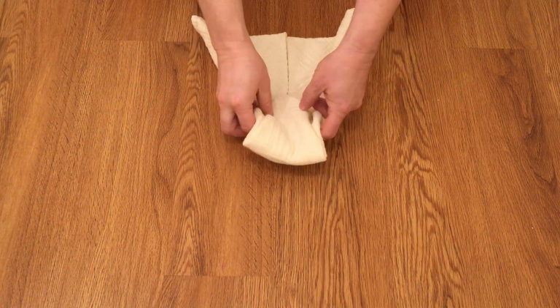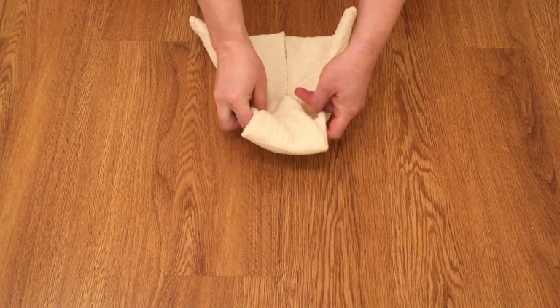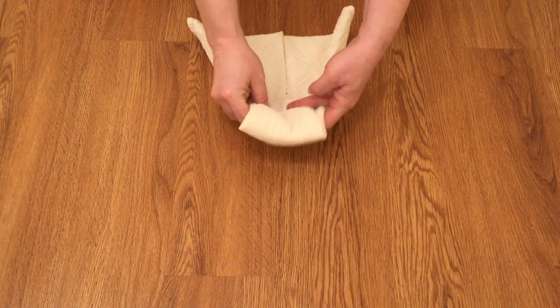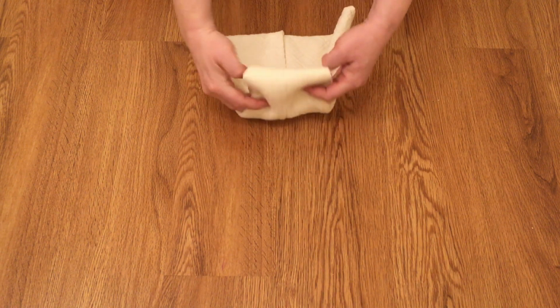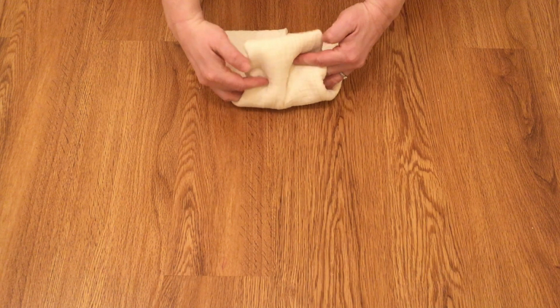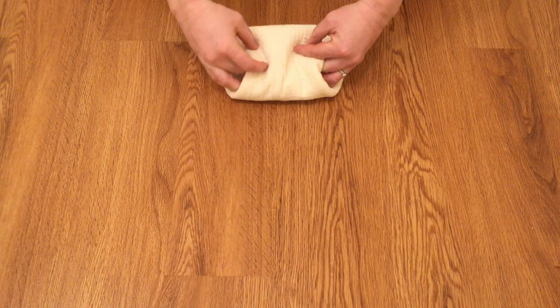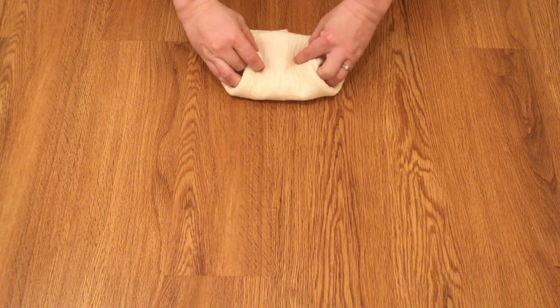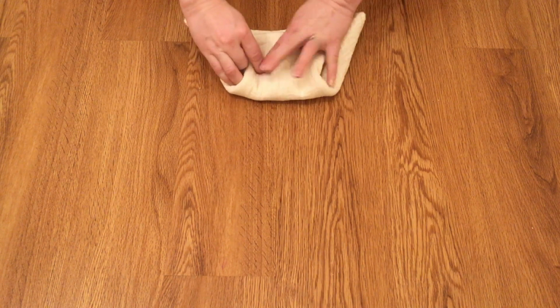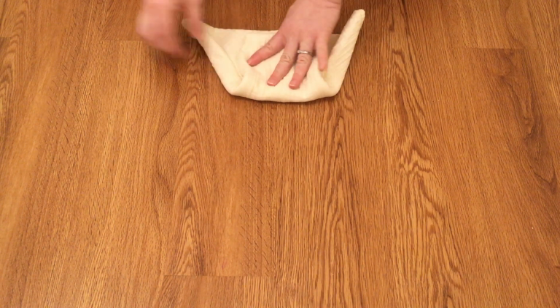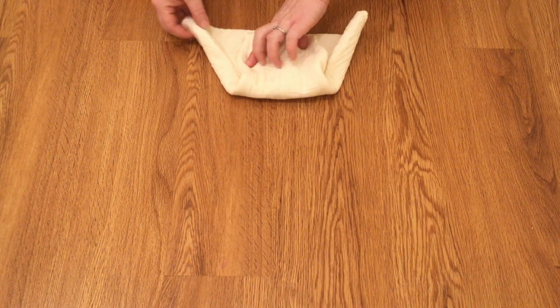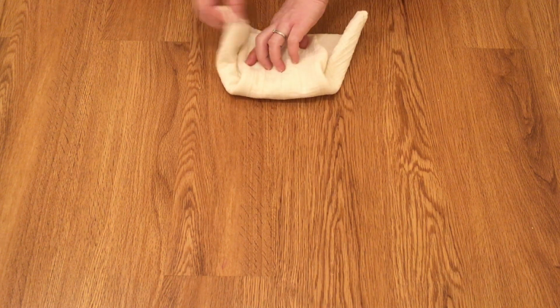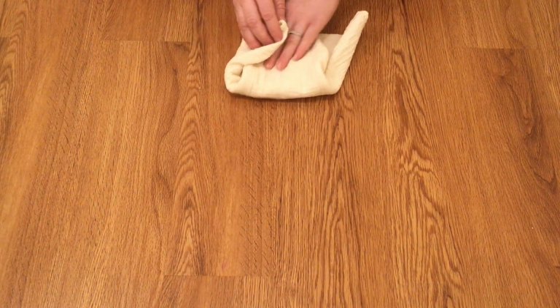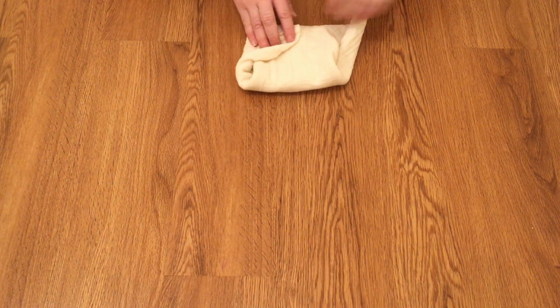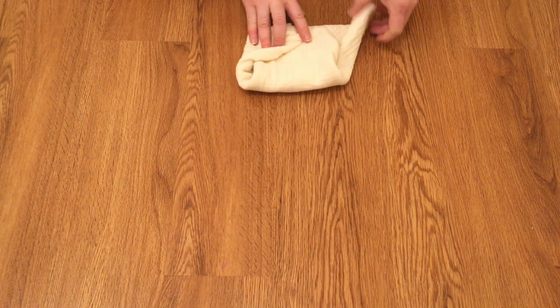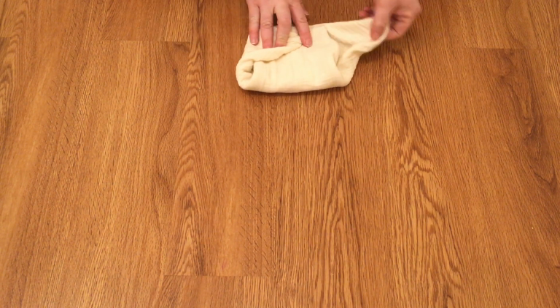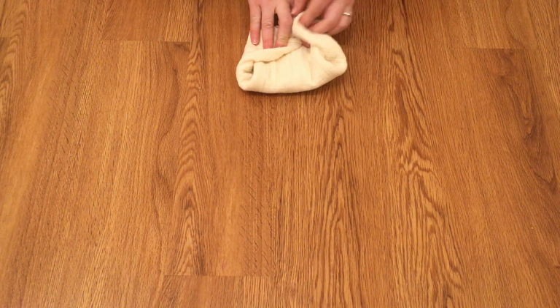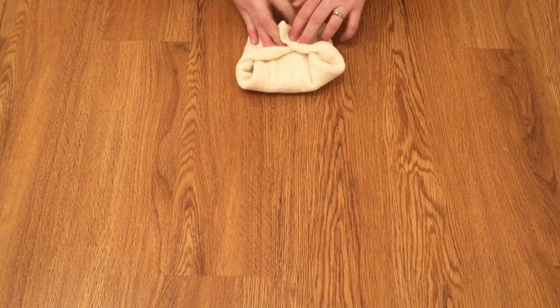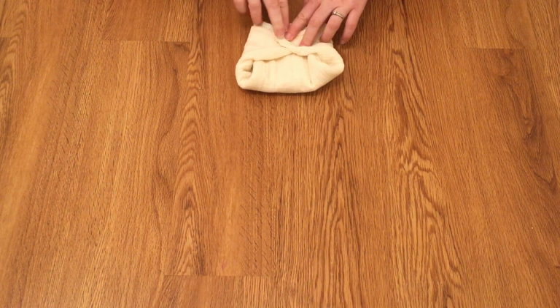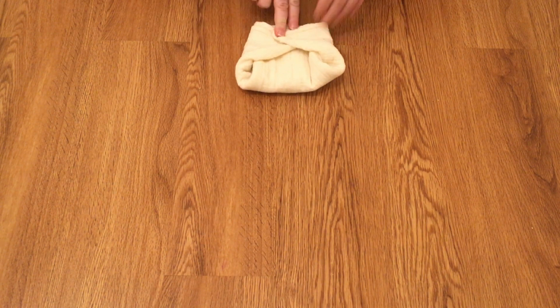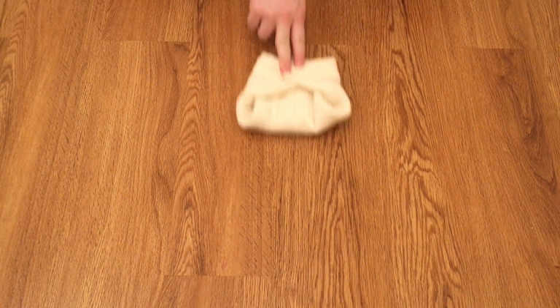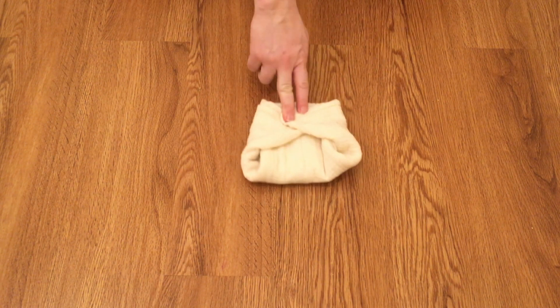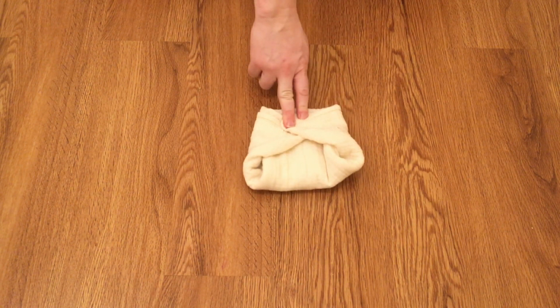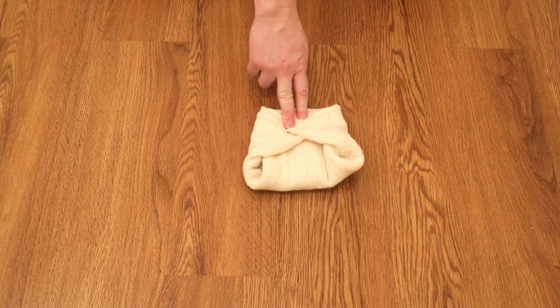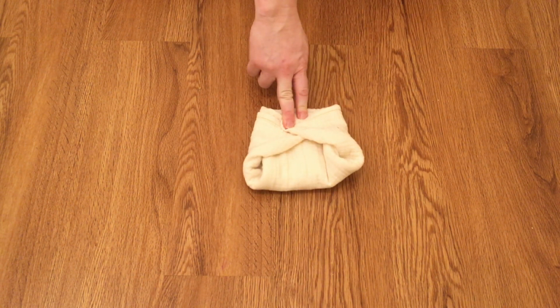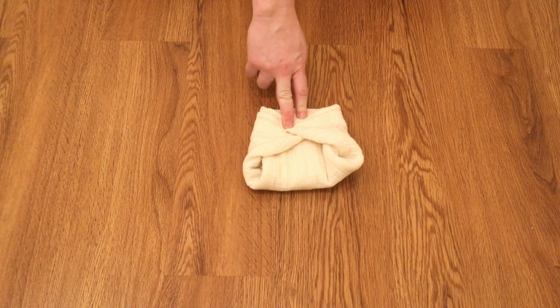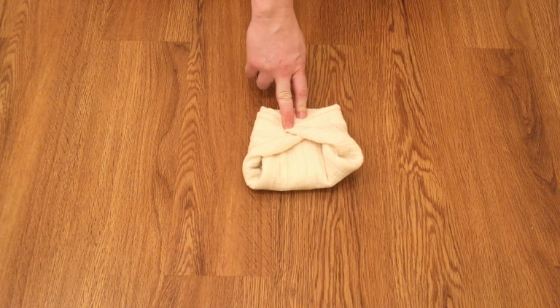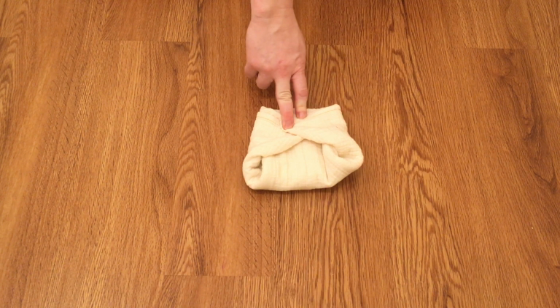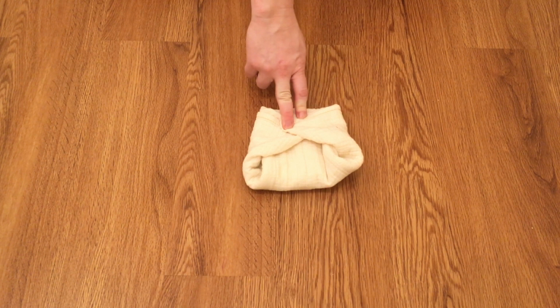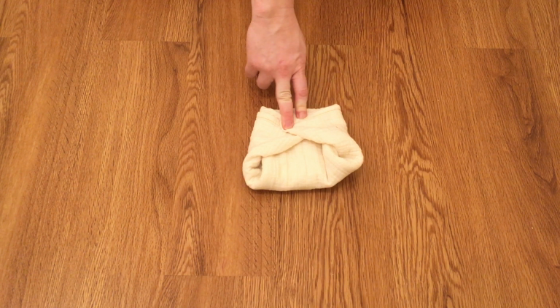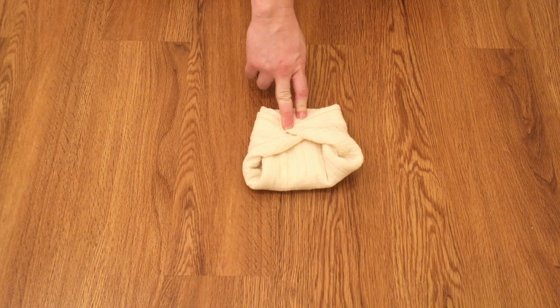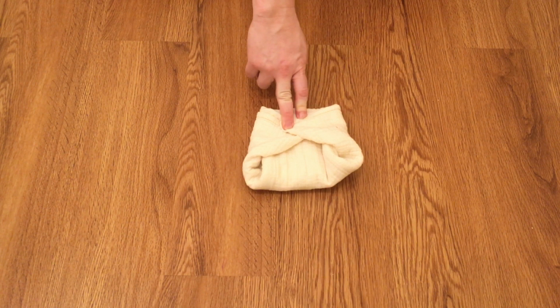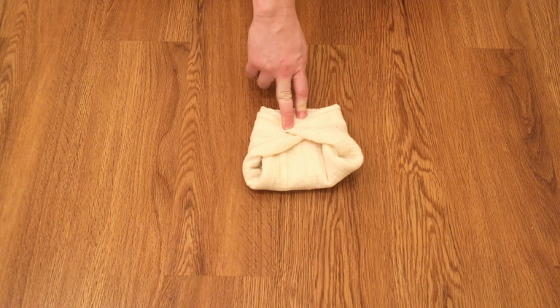Fold up the diaper and fold in the wings. And there you have it — your airplane fold.